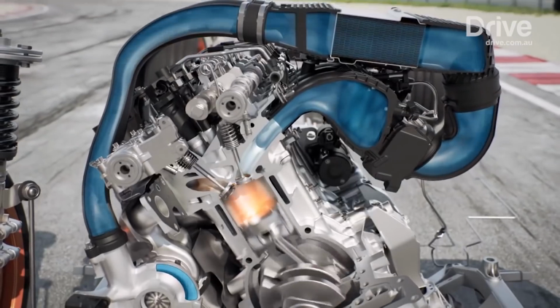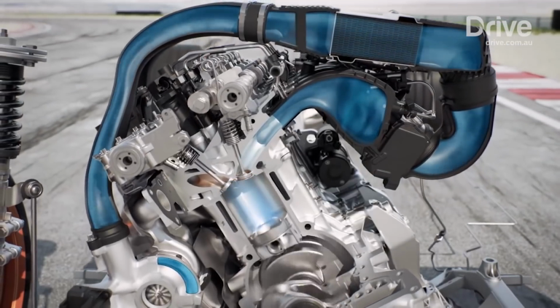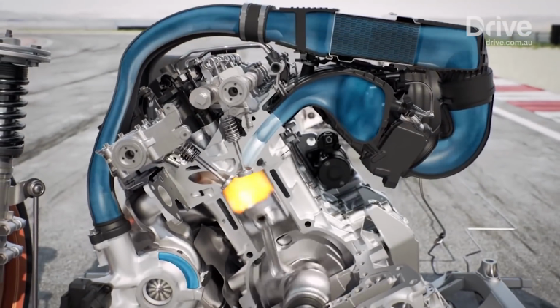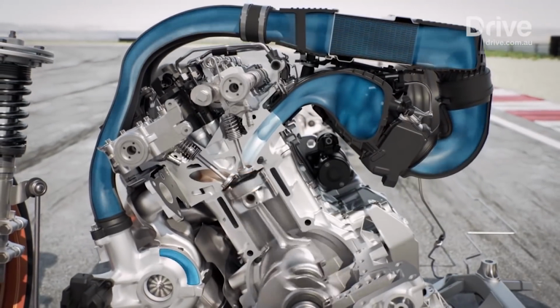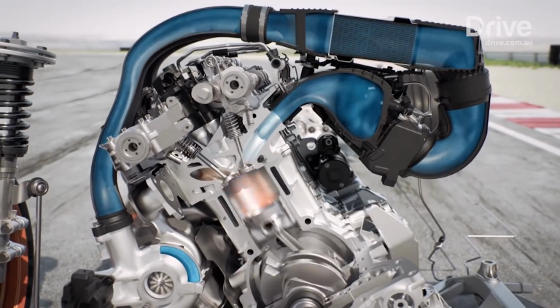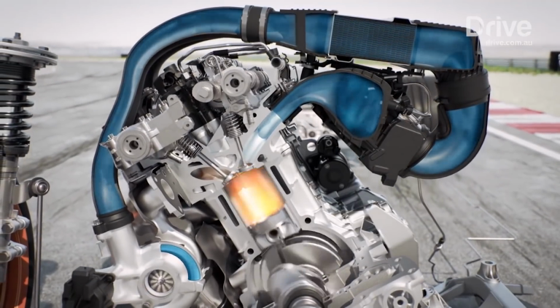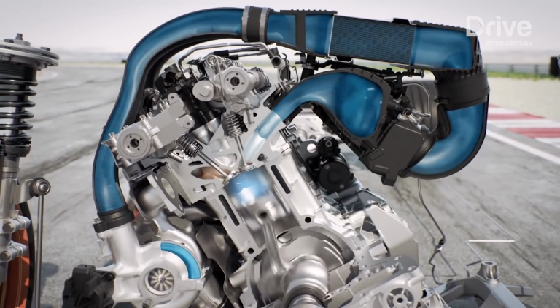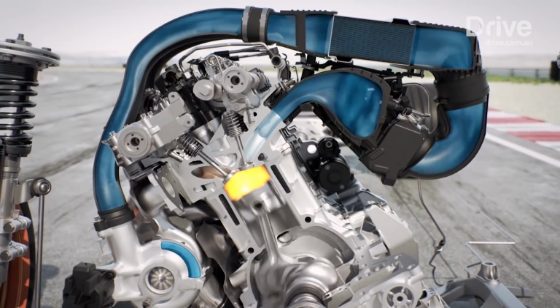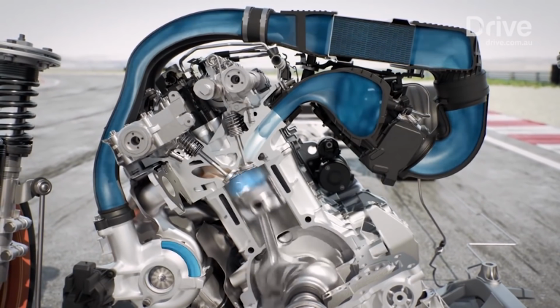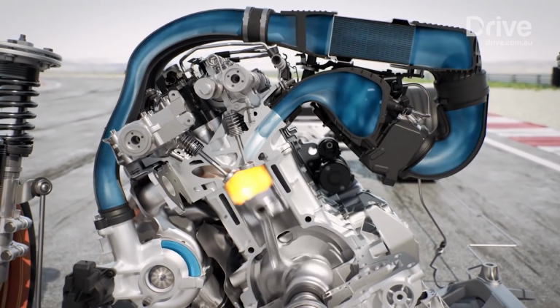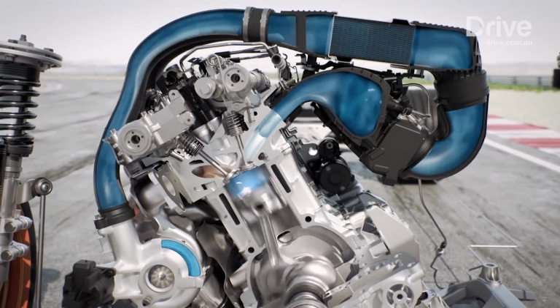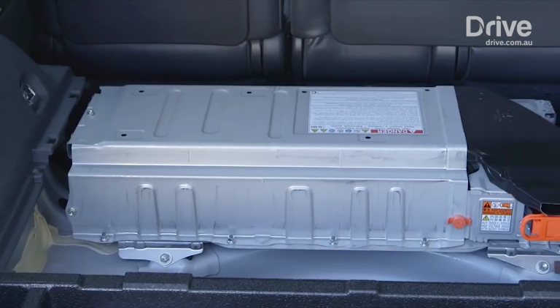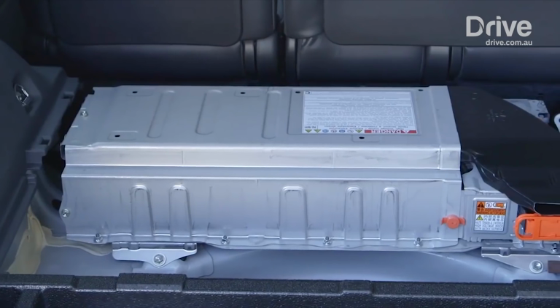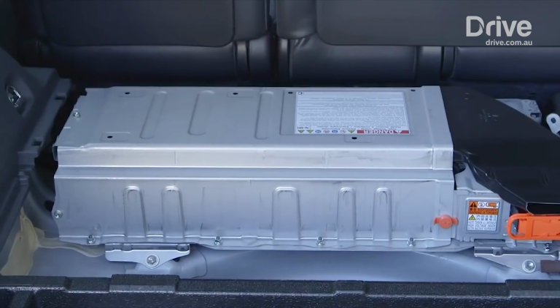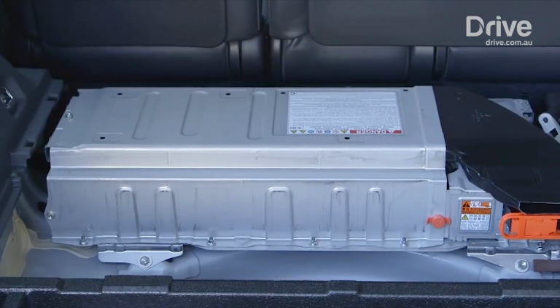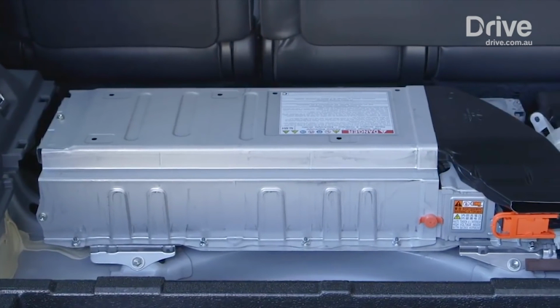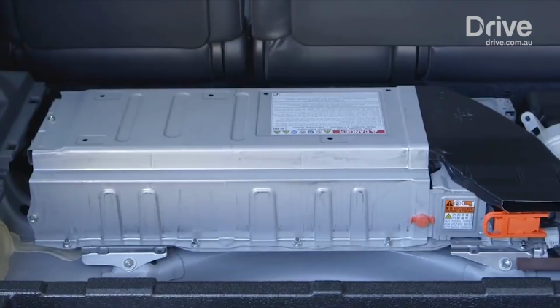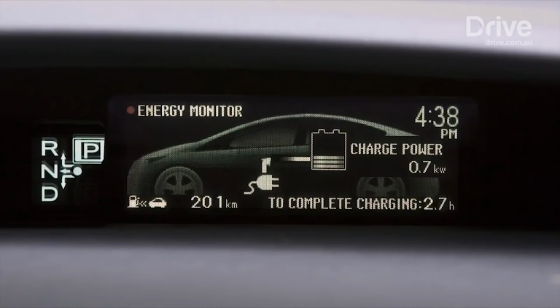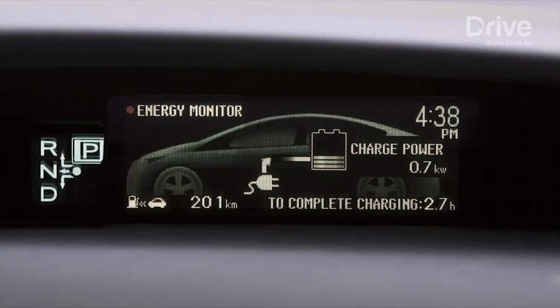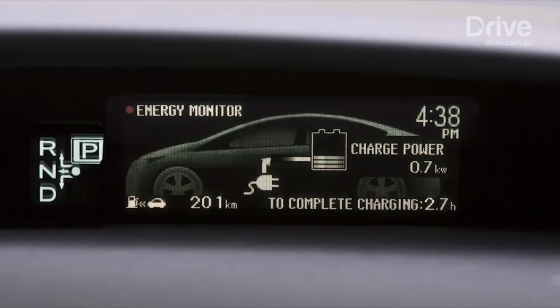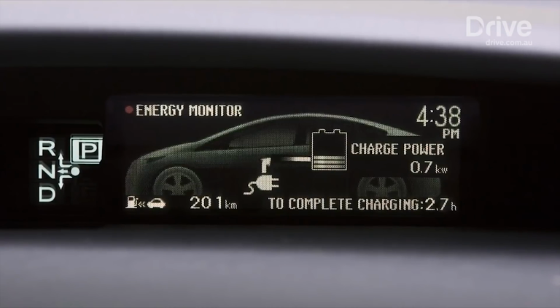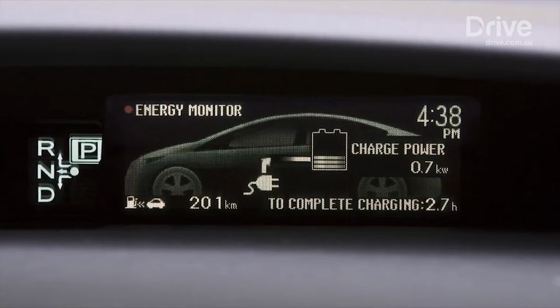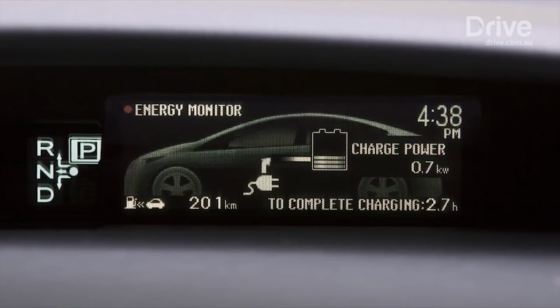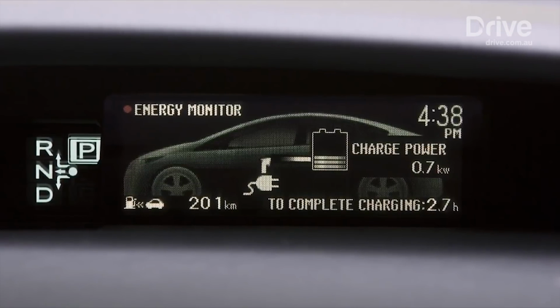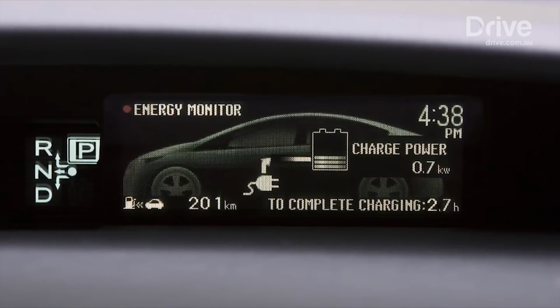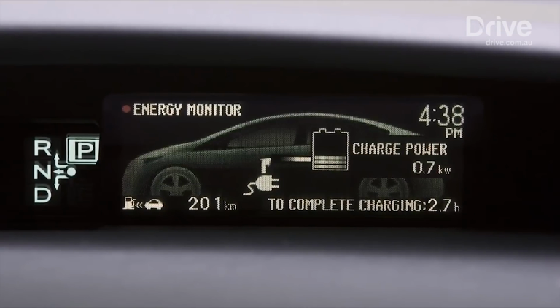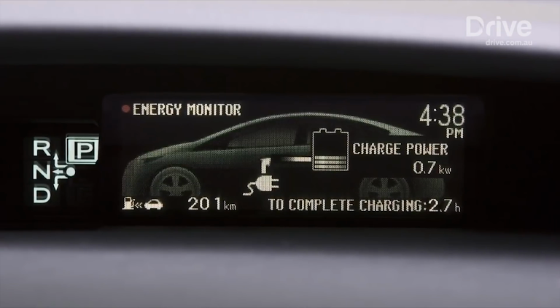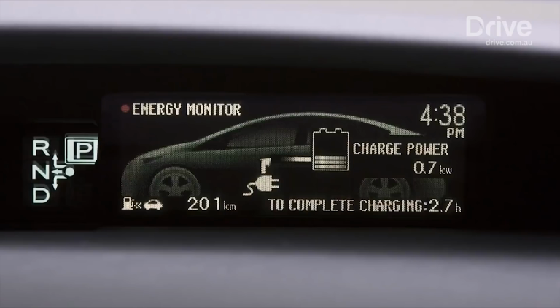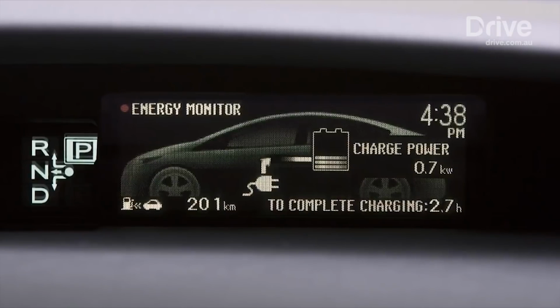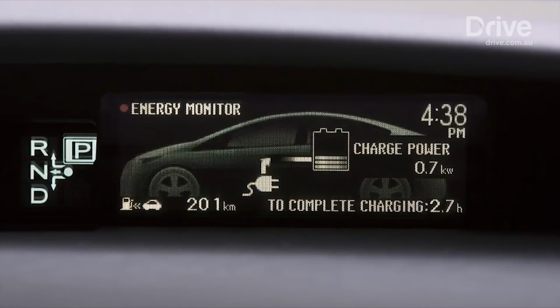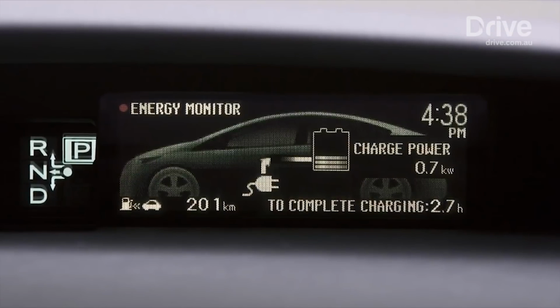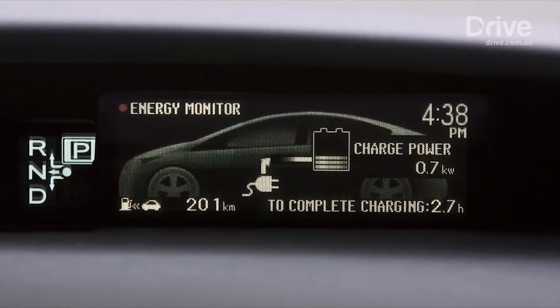An internal combustion engine is immensely complex, spread all beneath the bonnet of a car, while an electric motor exists in a housing that is a sealed-off package deal requiring less maintenance. No grubby oil or filter changes, for example, although they do run hot so a cooling system is required.